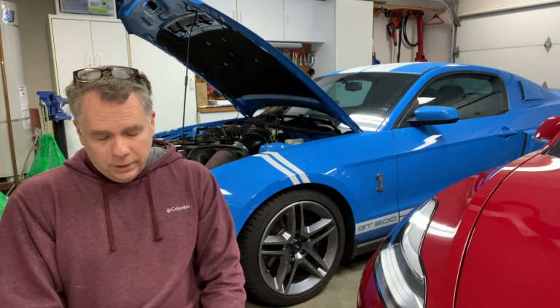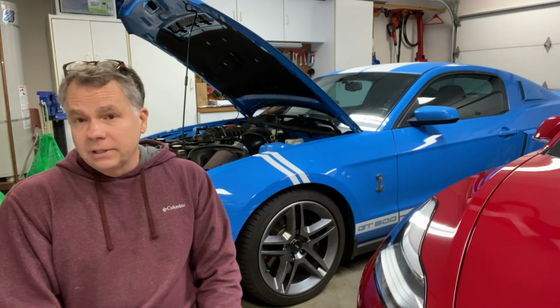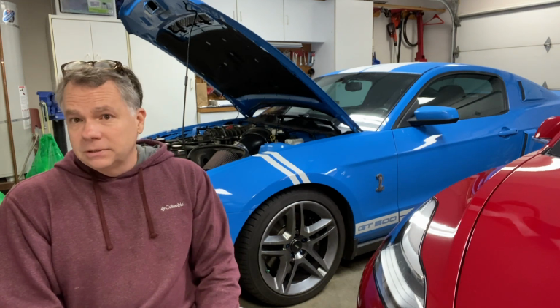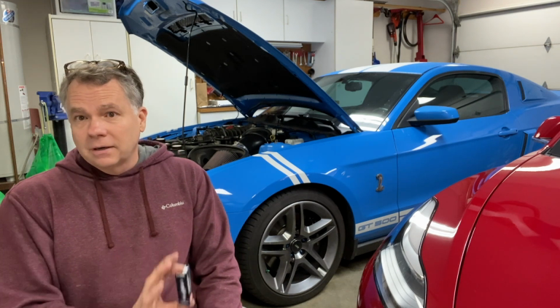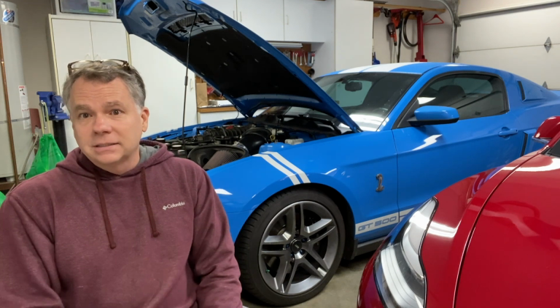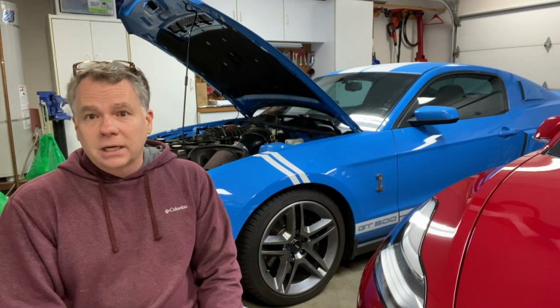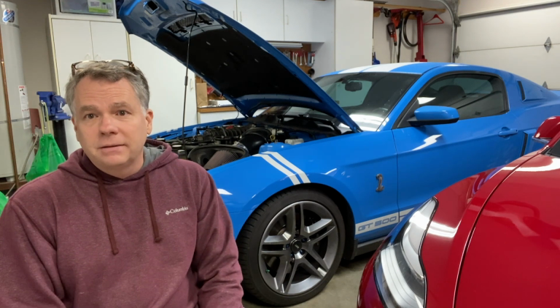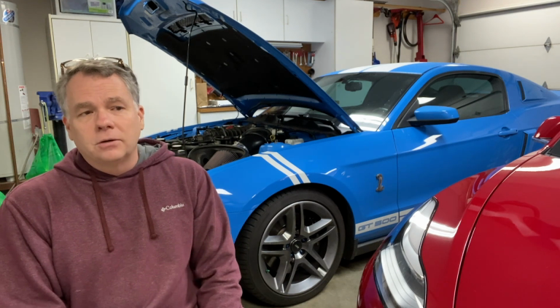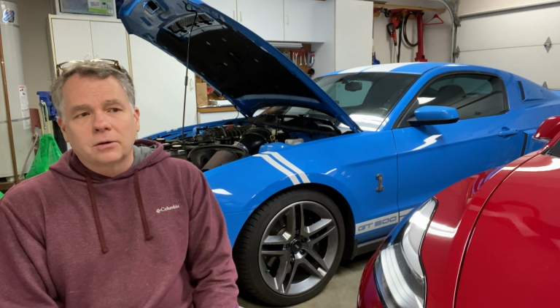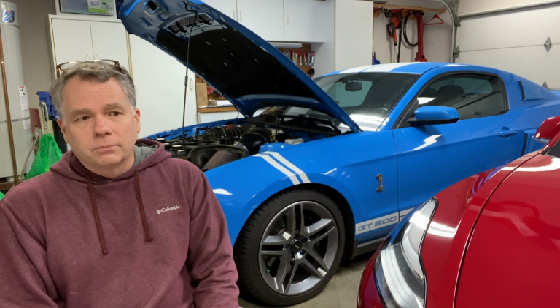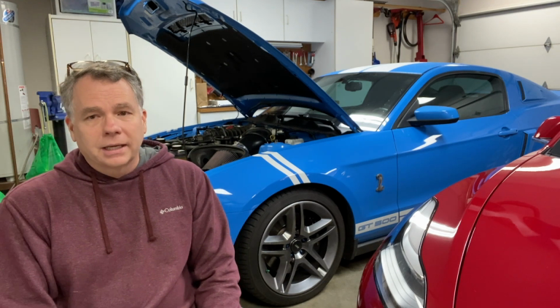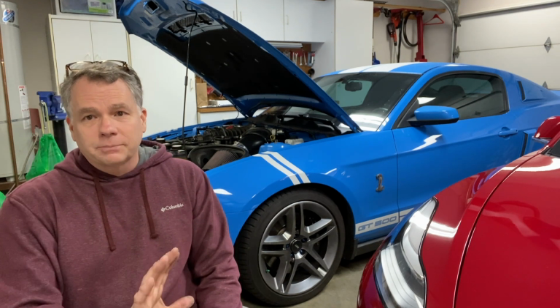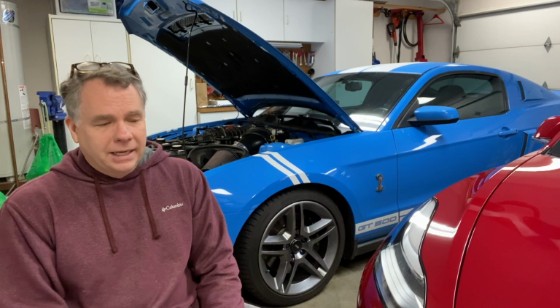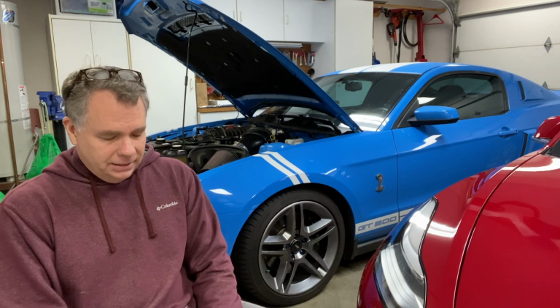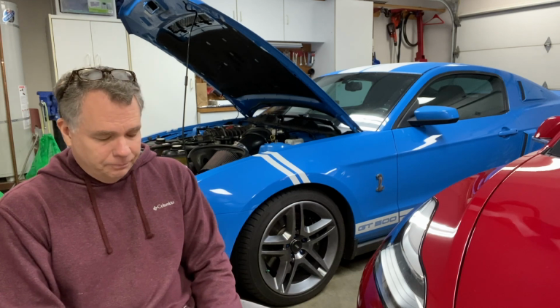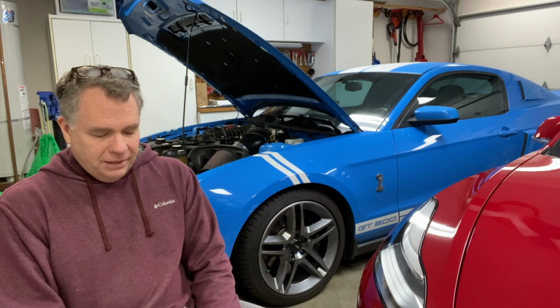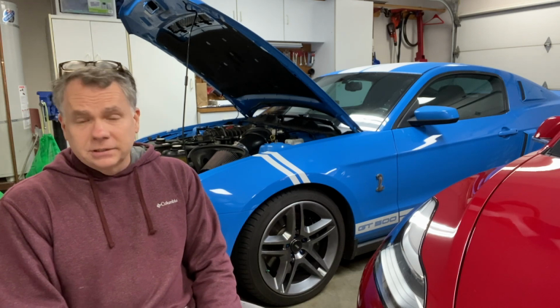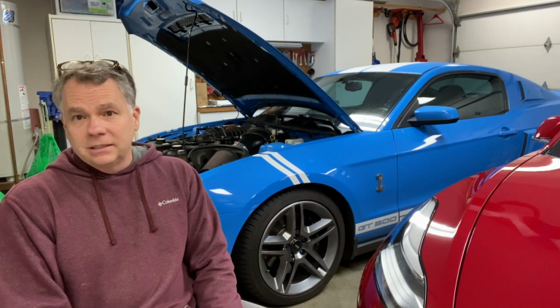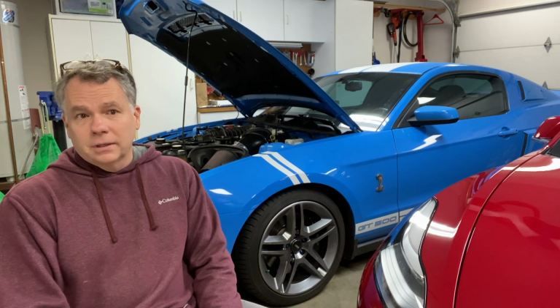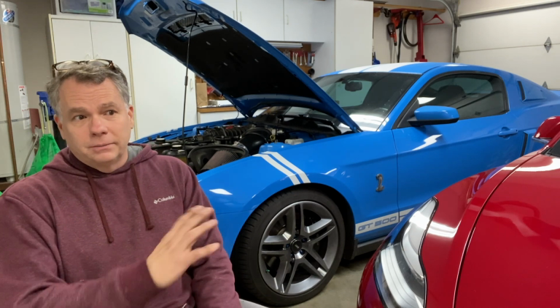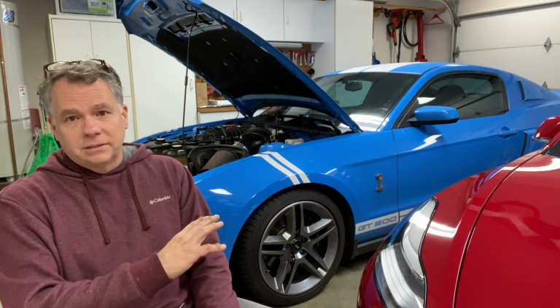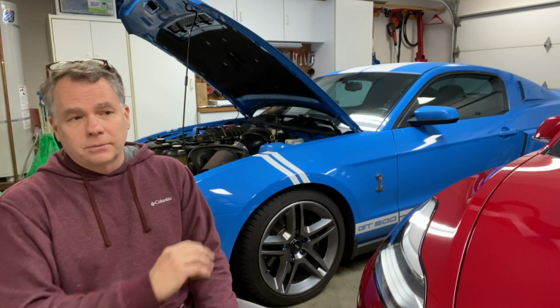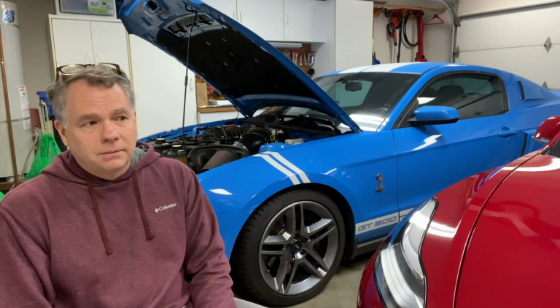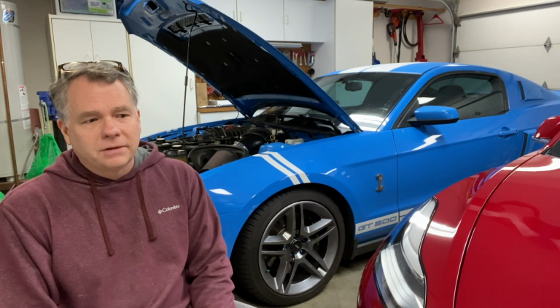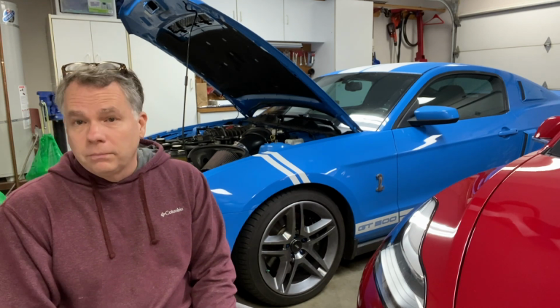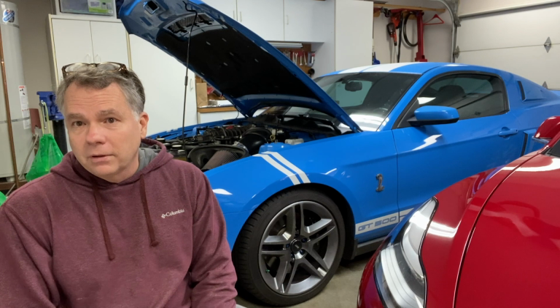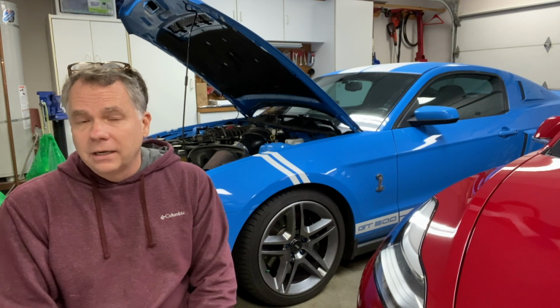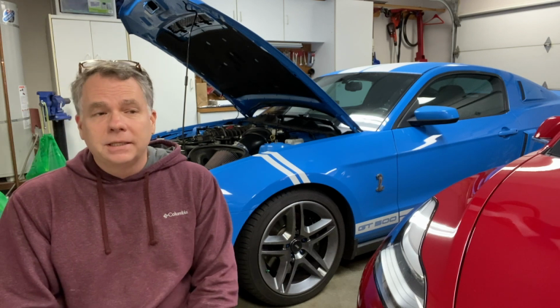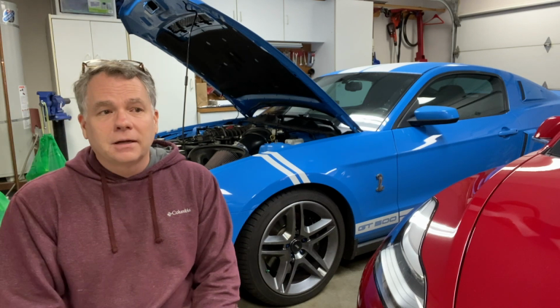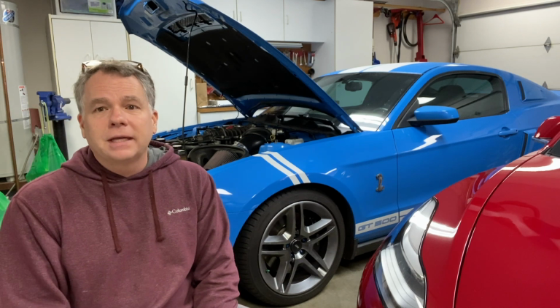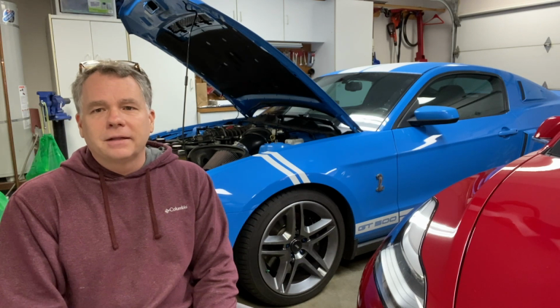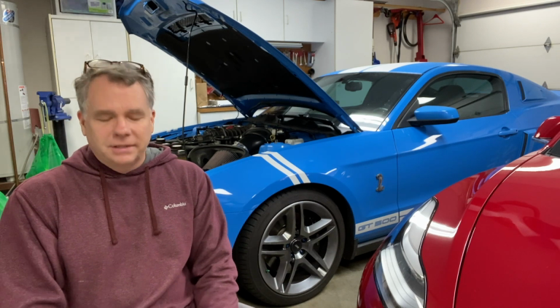When you increase boost on a car like this, it's recommended that you go to a colder plug, and I'll explain that in a bit. If you're interested in seeing the work that was done to put the different blower pulley on, please click on the link at the end of this video.